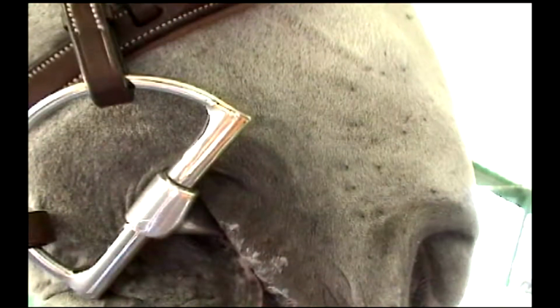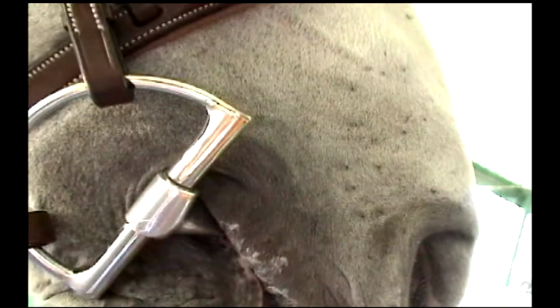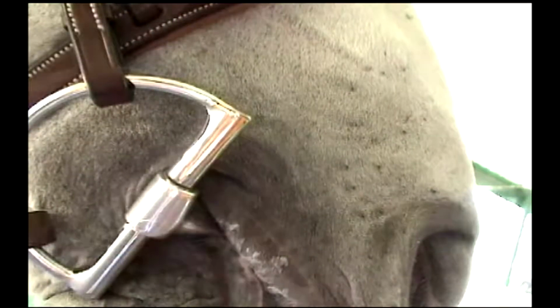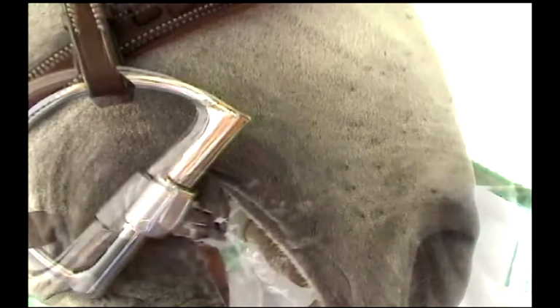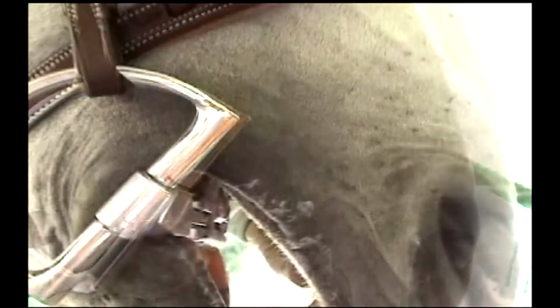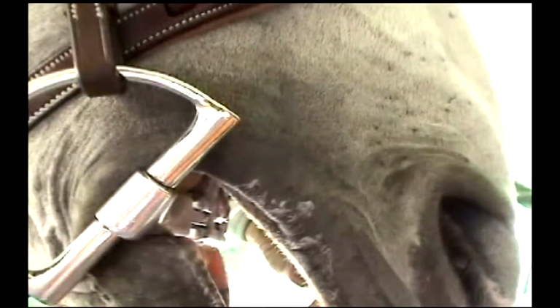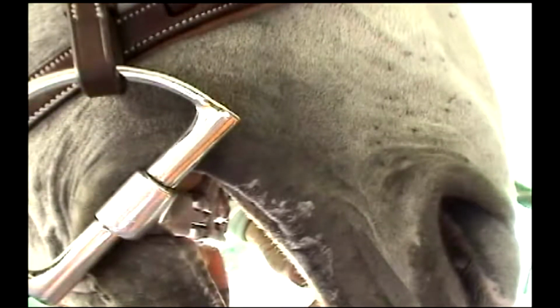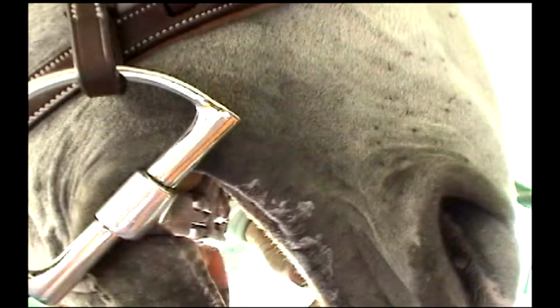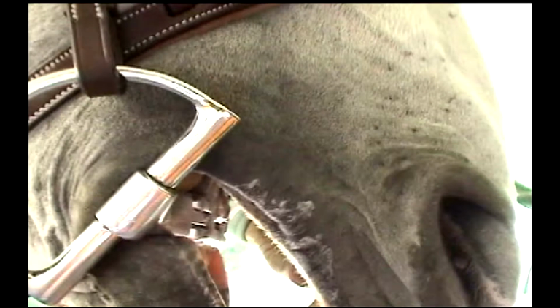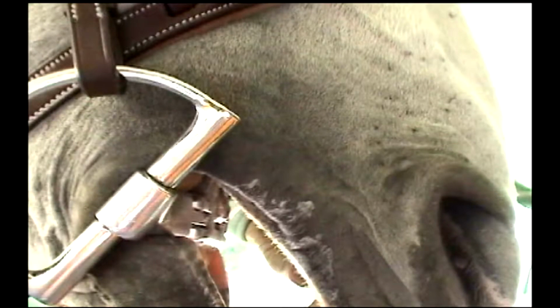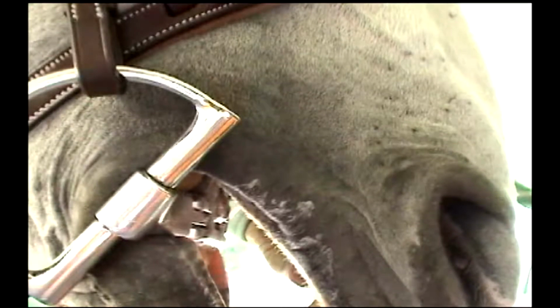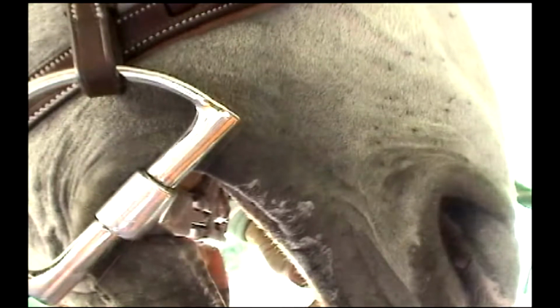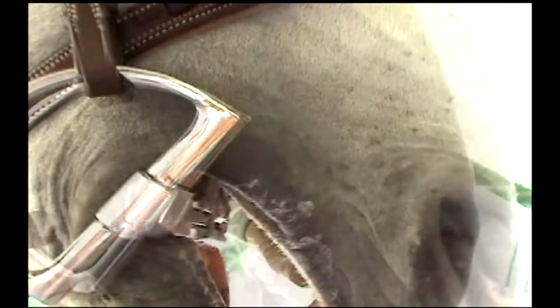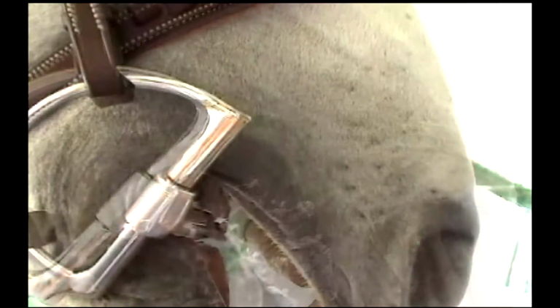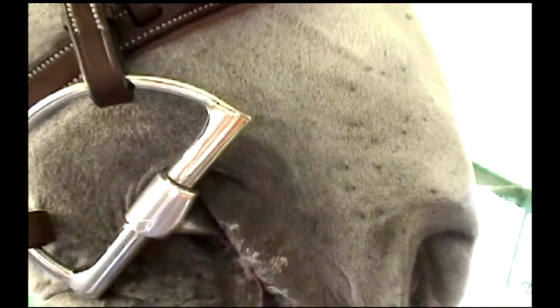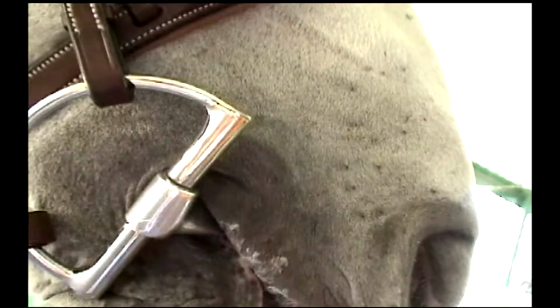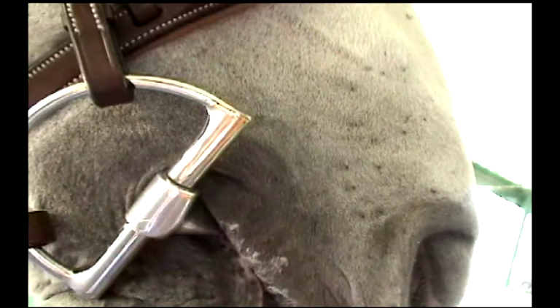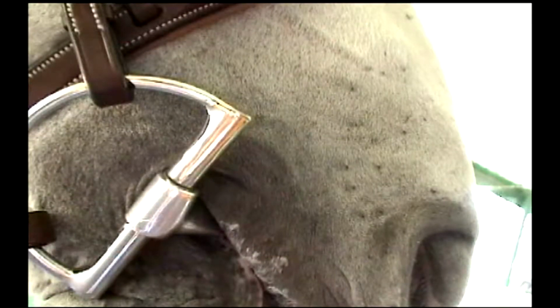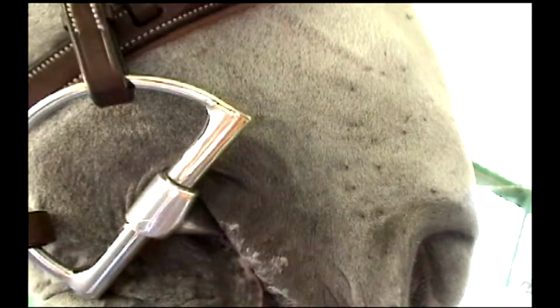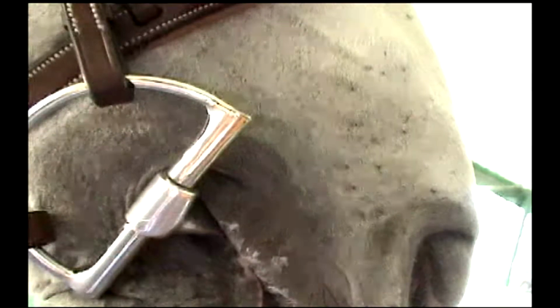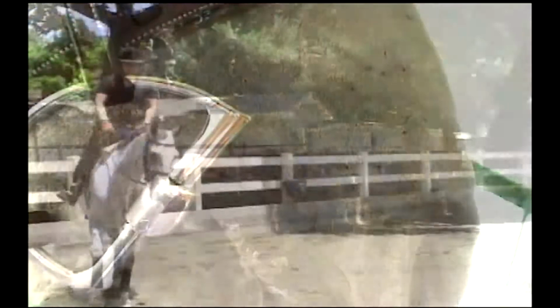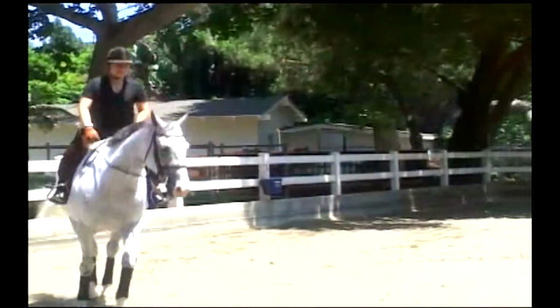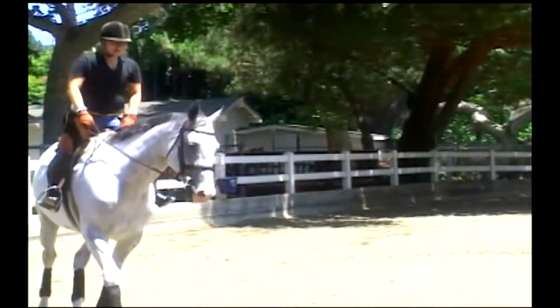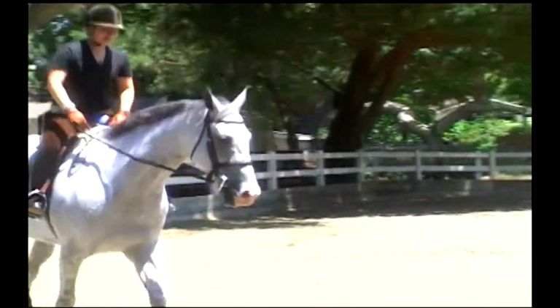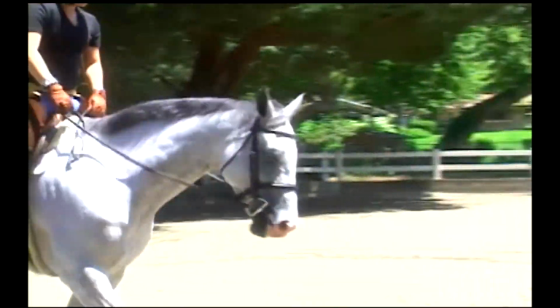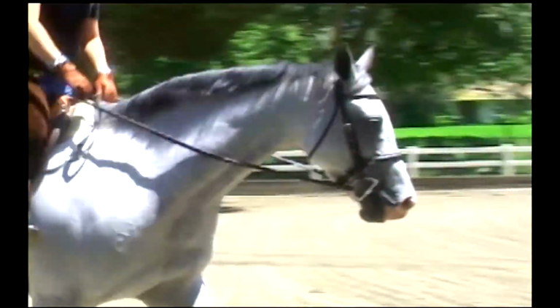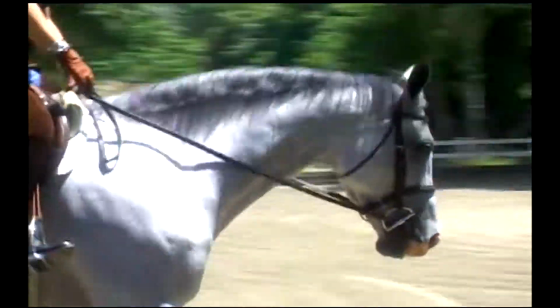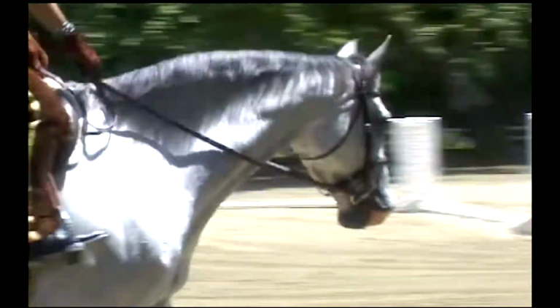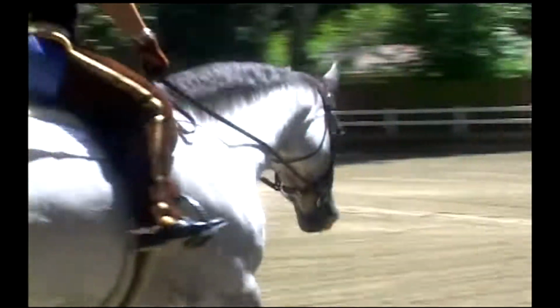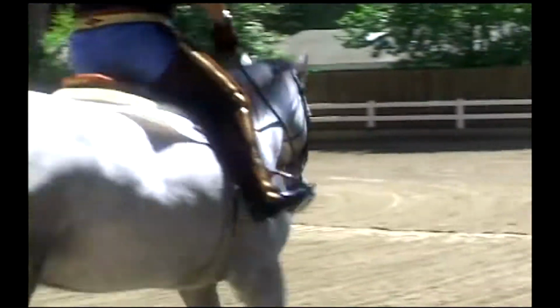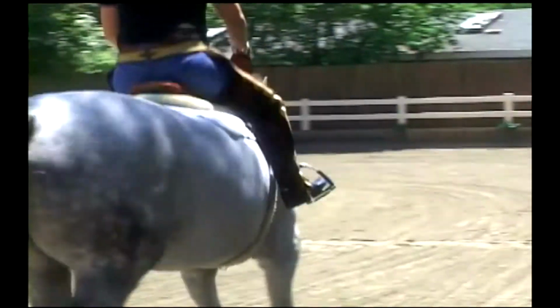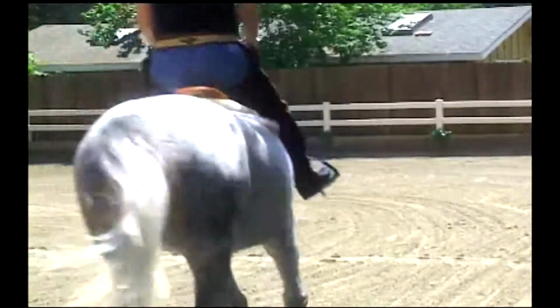The jointed, slanted, low port mouthpiece lies flat on the tongue with no interference and is comfortable and properly positioned in the horse's mouth at just the right level to achieve effective results.